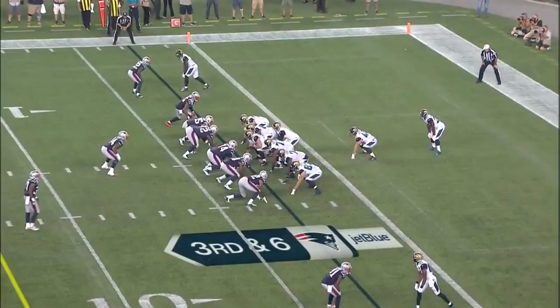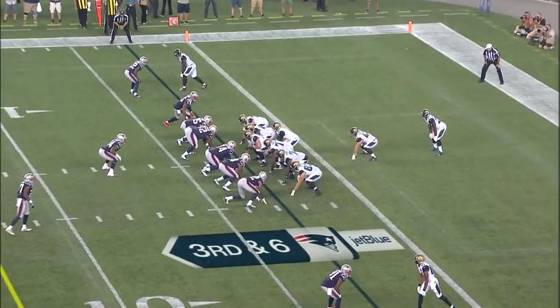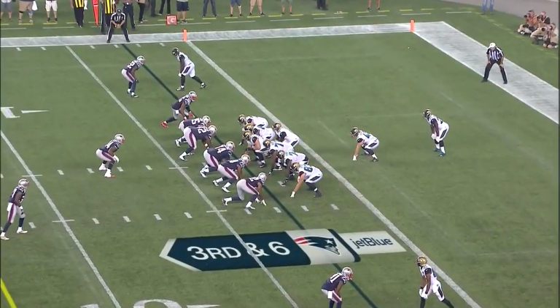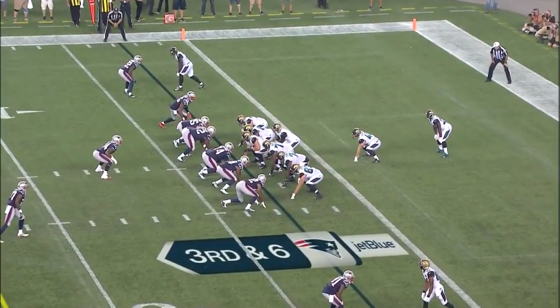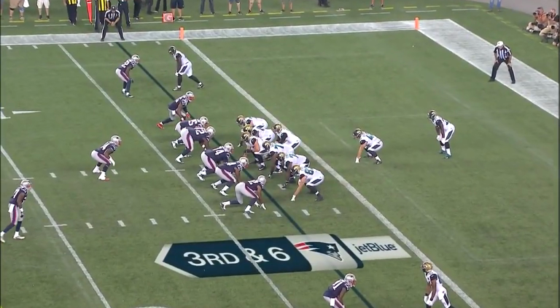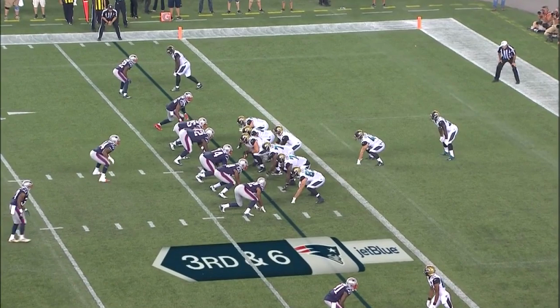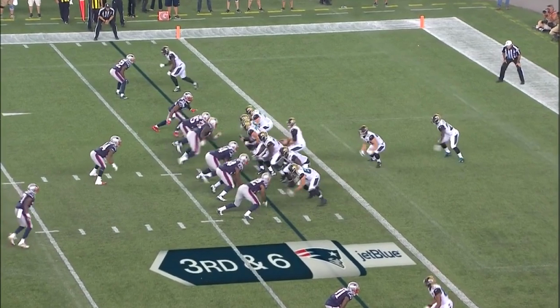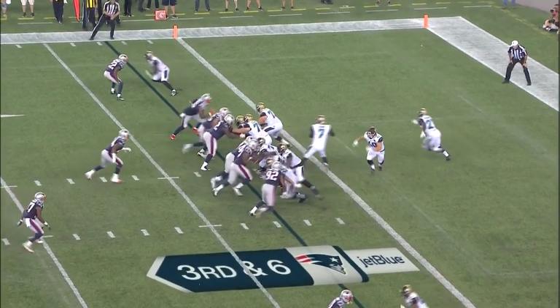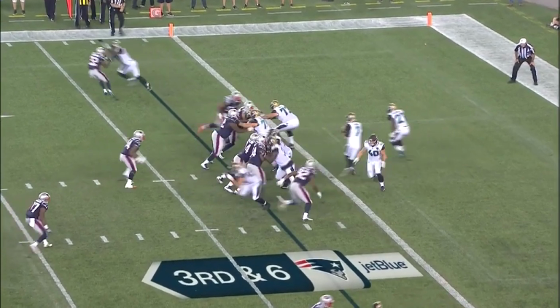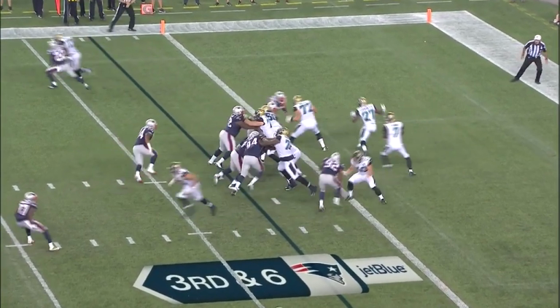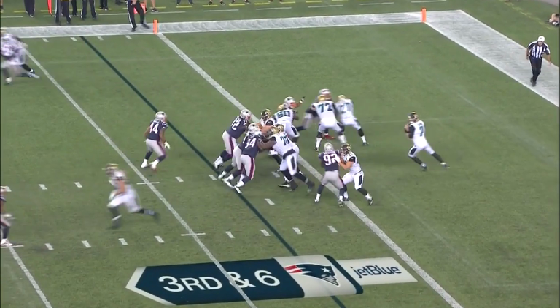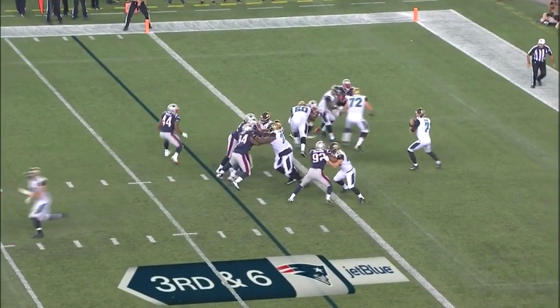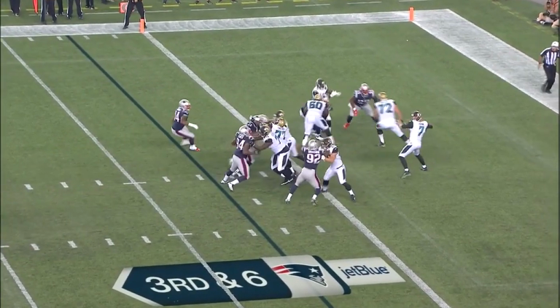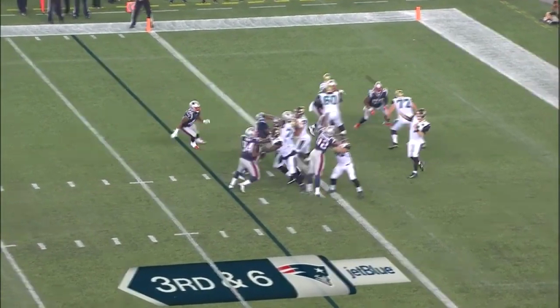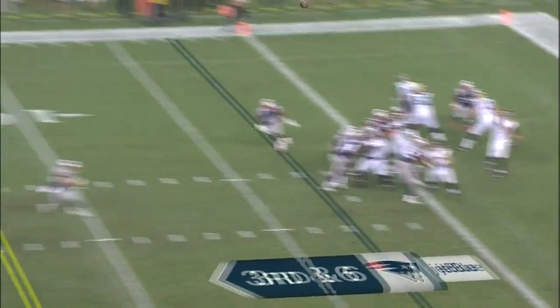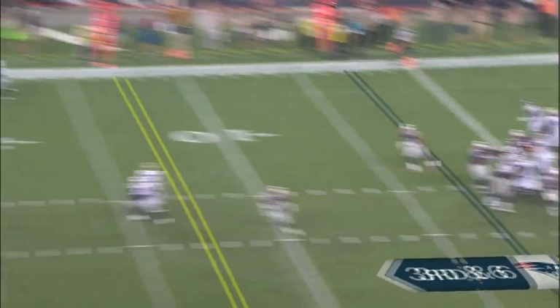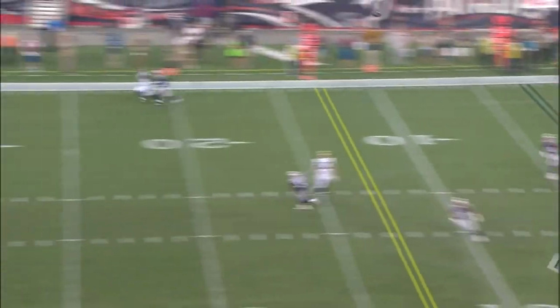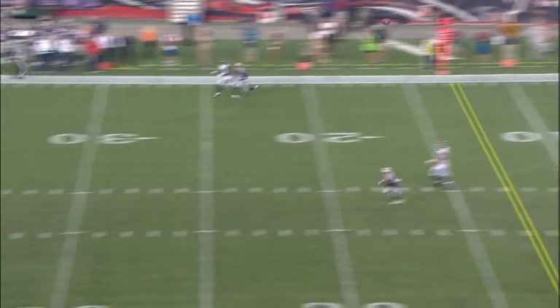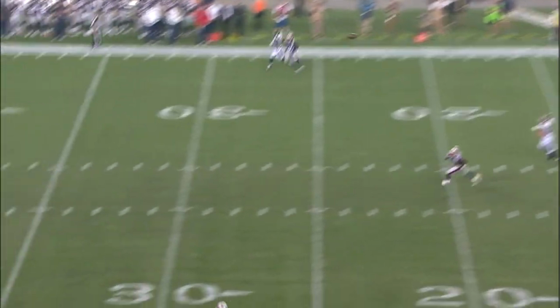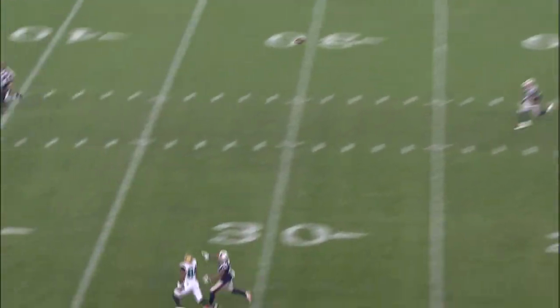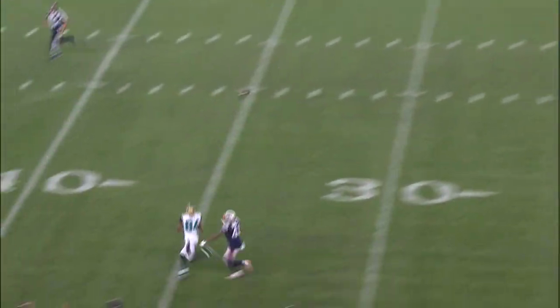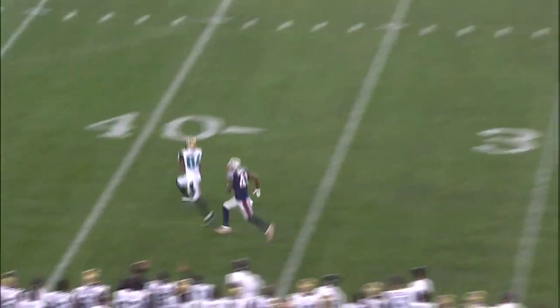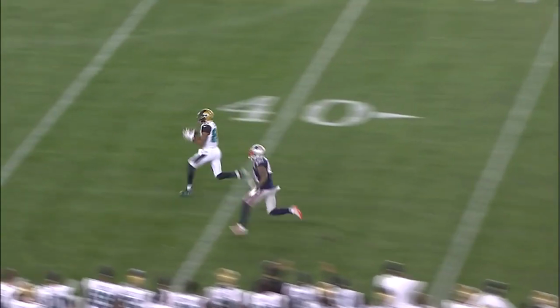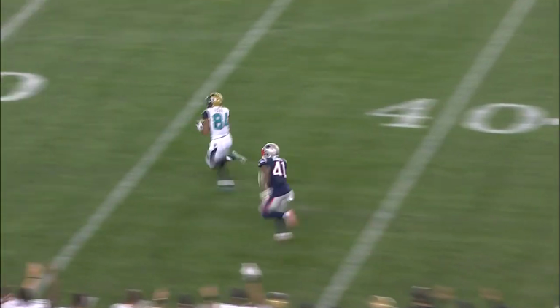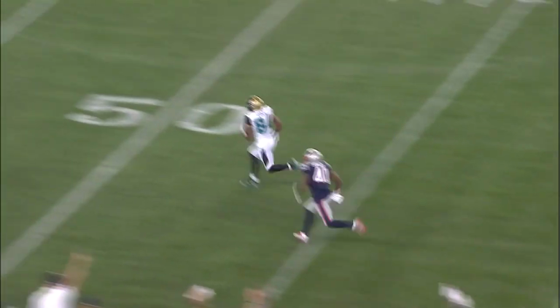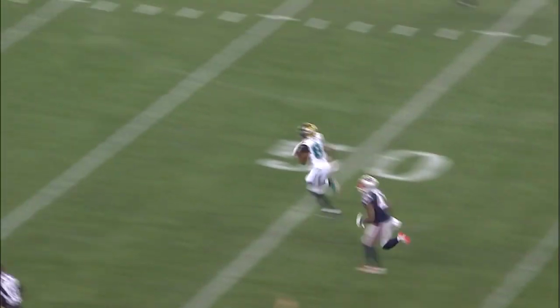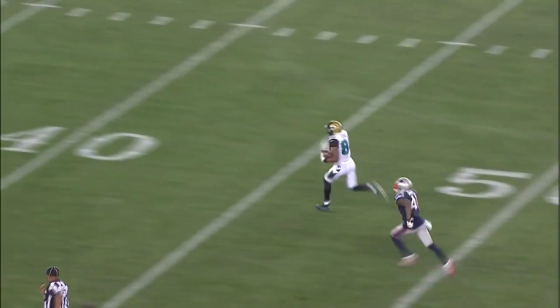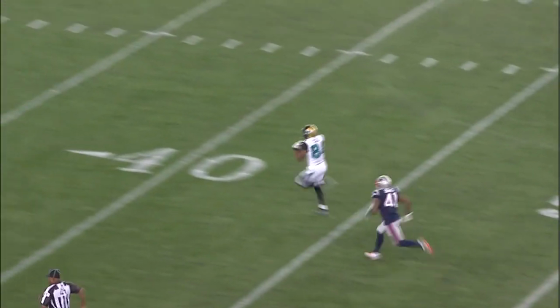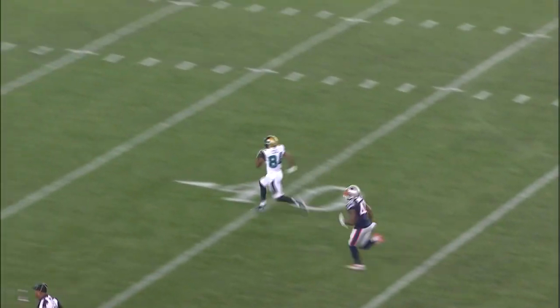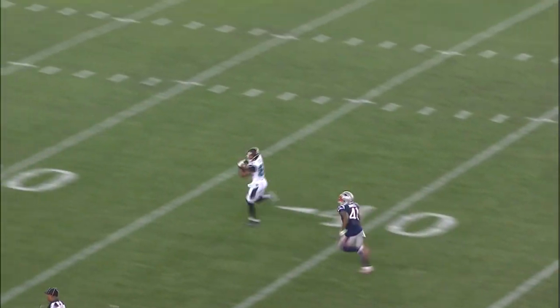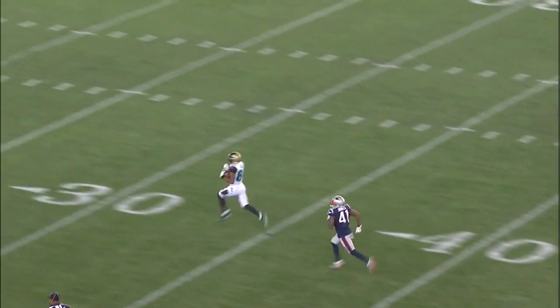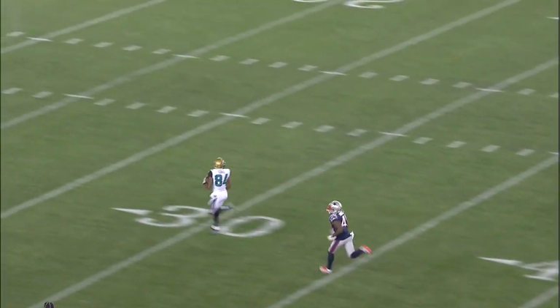Let's see if the Patriots defense can step up. We'll have the answer in a moment. Bortles throws deep on the first play and he's gone - goodbye Jacksonville.